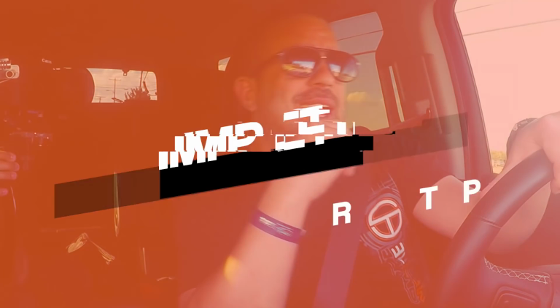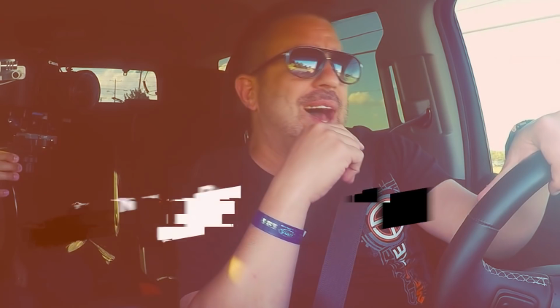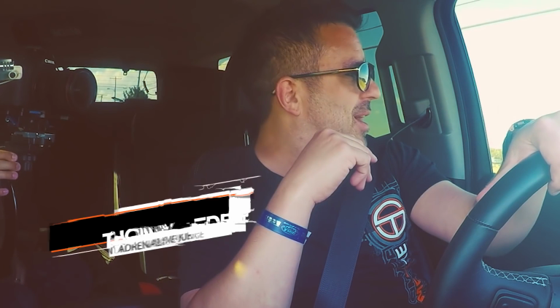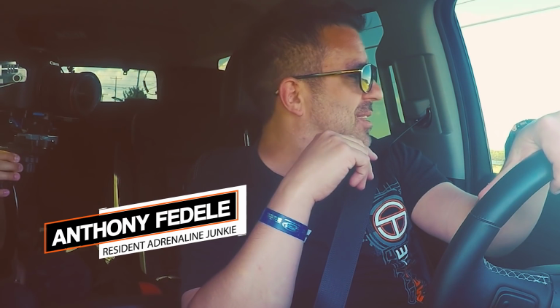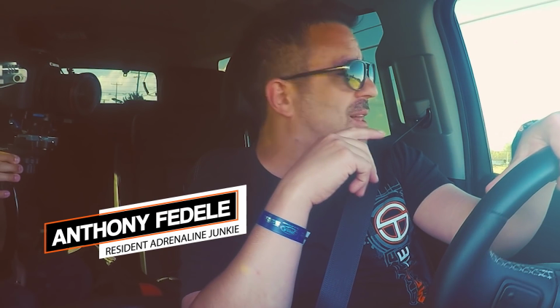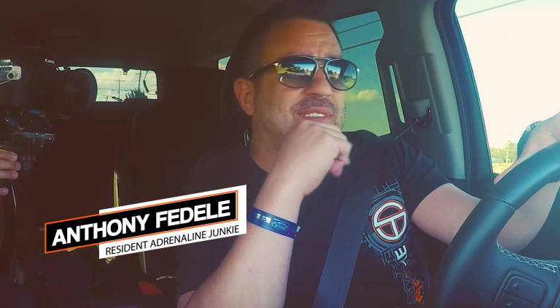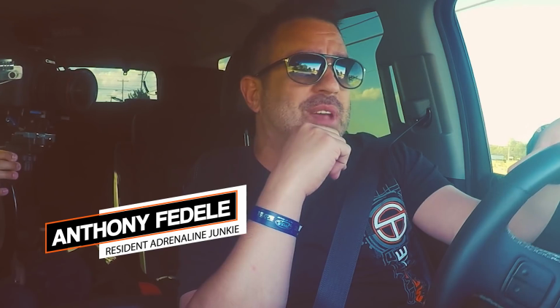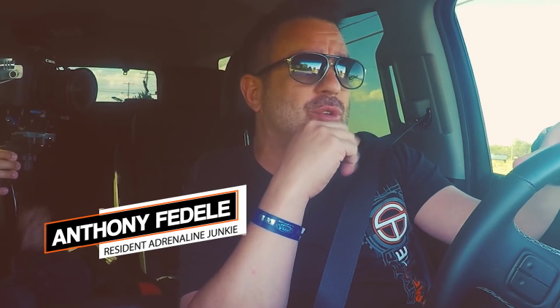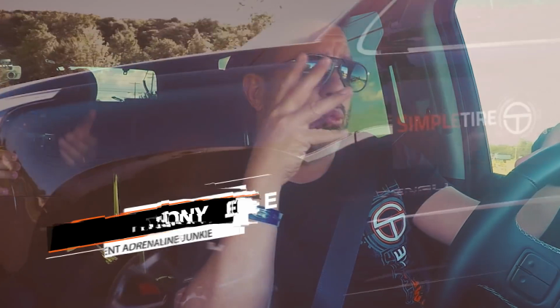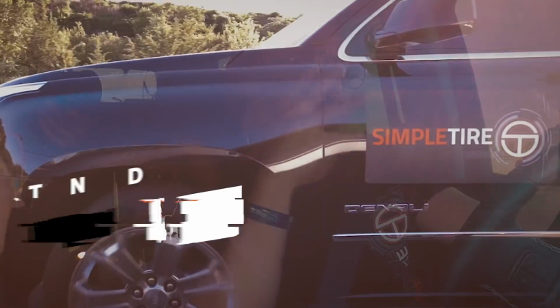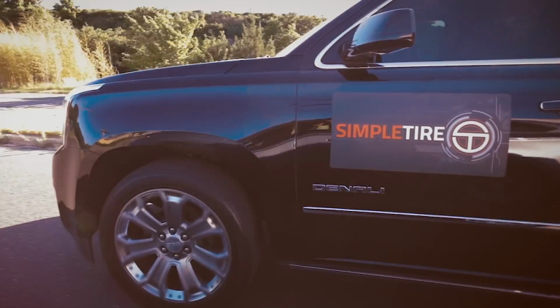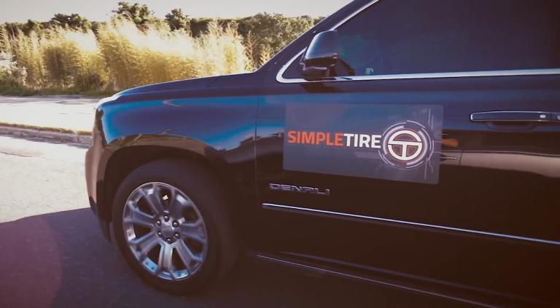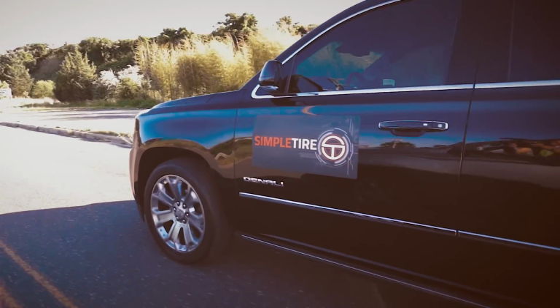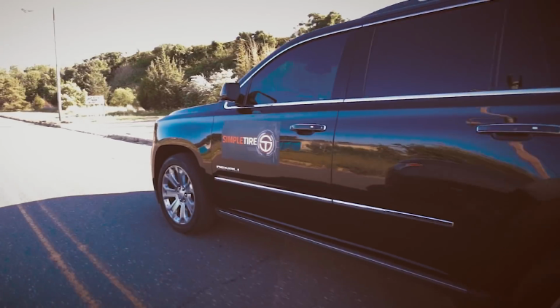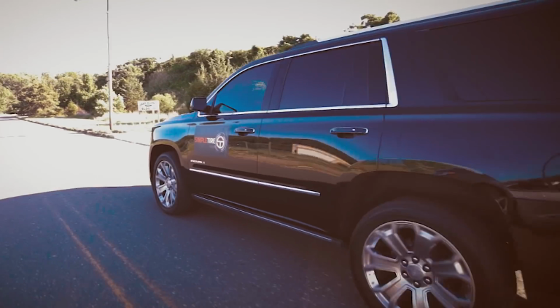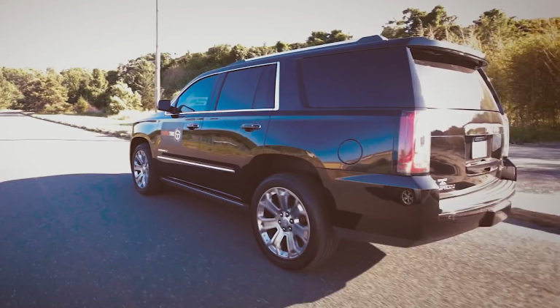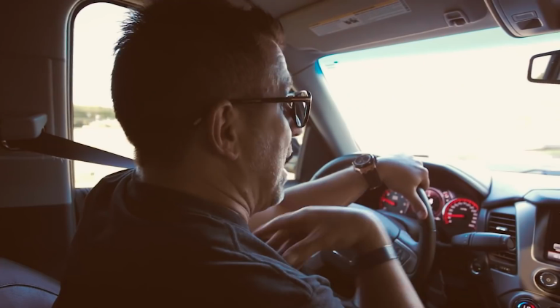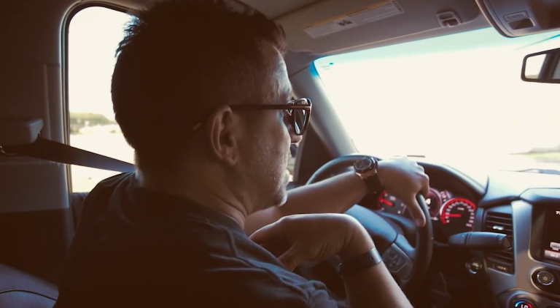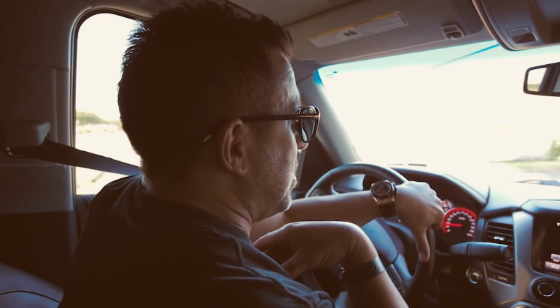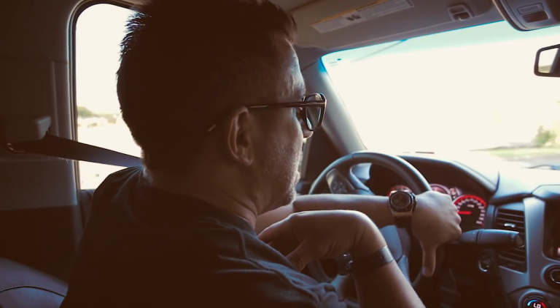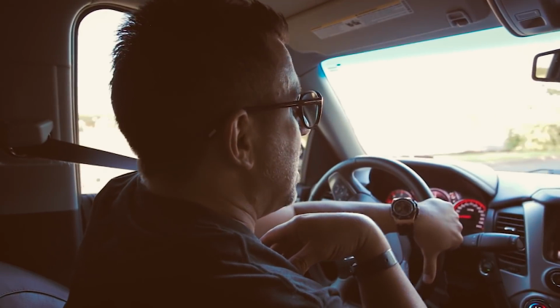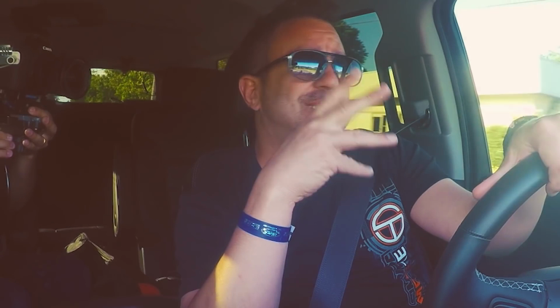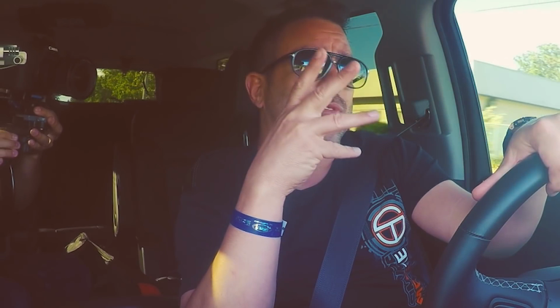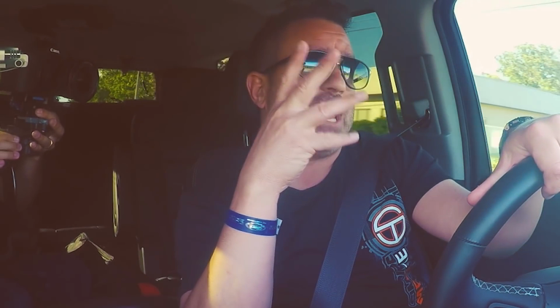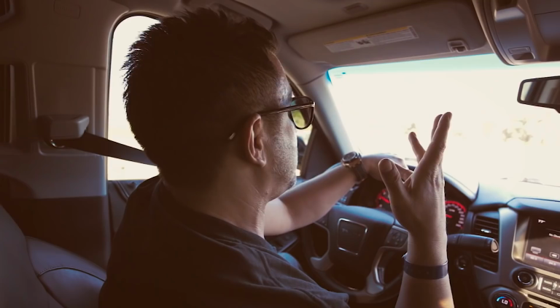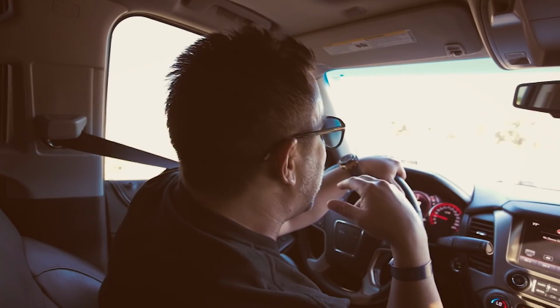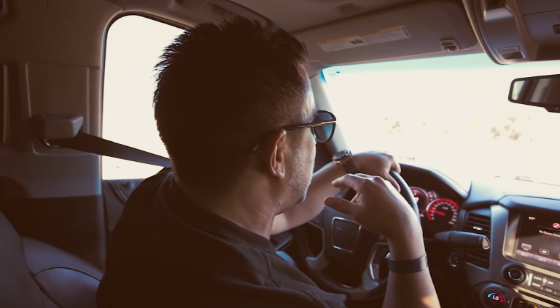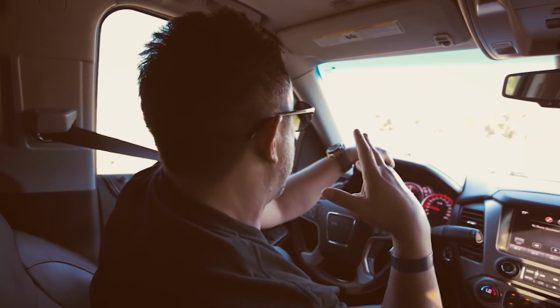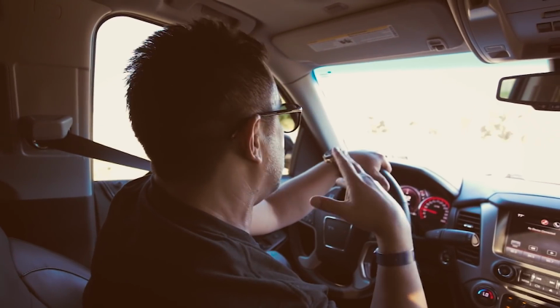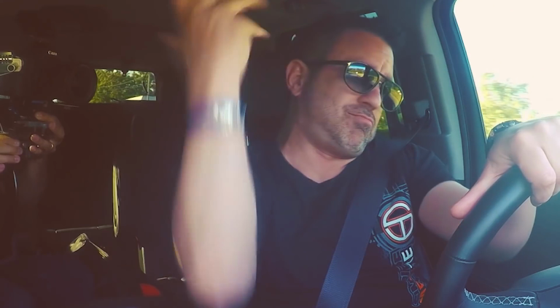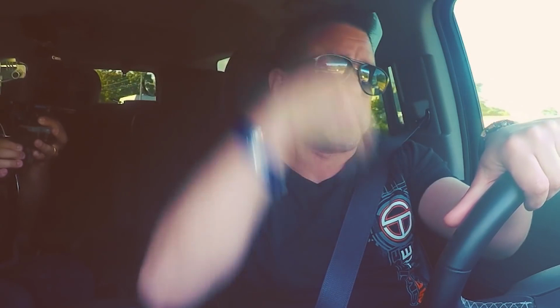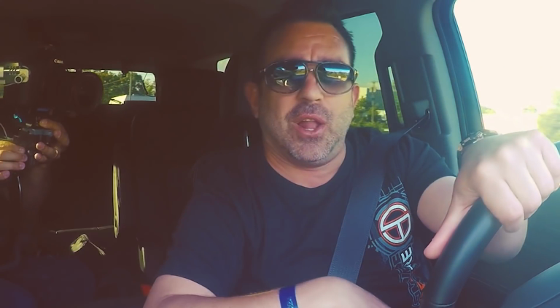Hey guys, I'm Anthony Fidelli. I'm with the Simple Tire Crew. We are on our way to round 4, Formula Drift. My first time going to be there. It sounds and looks amazing. Let's go take a look.